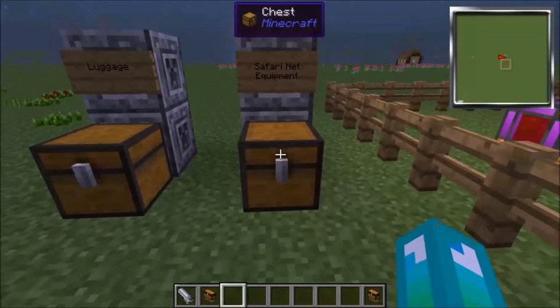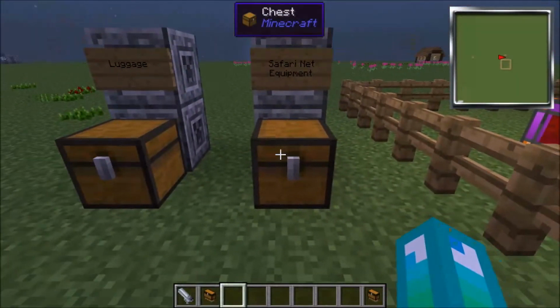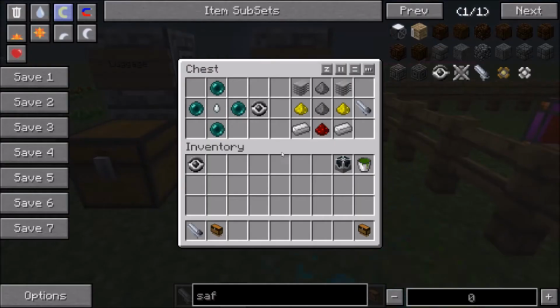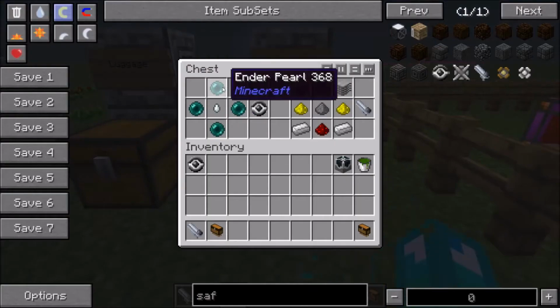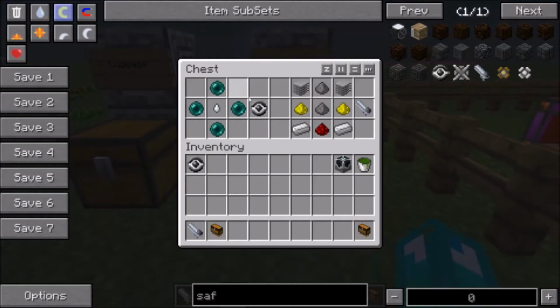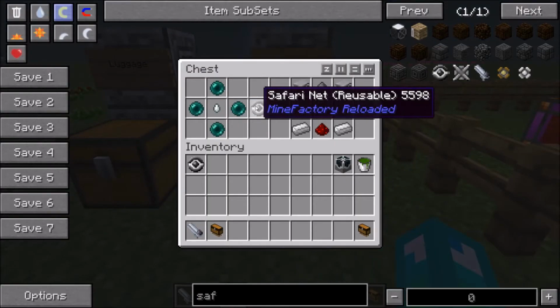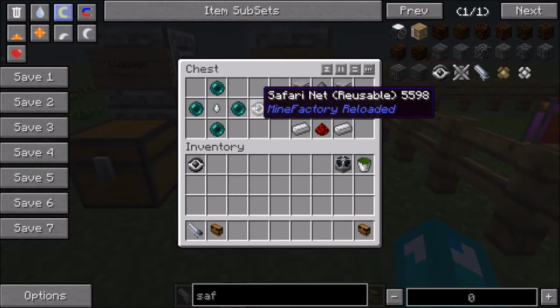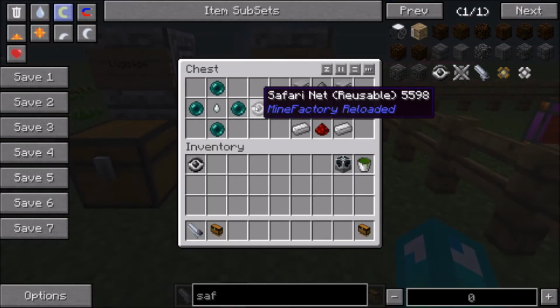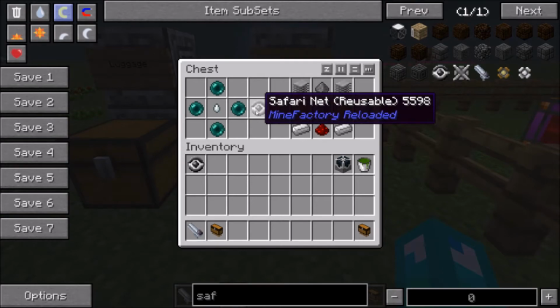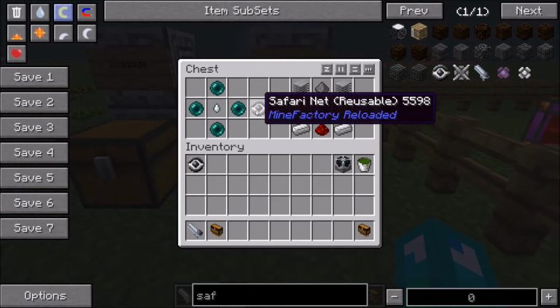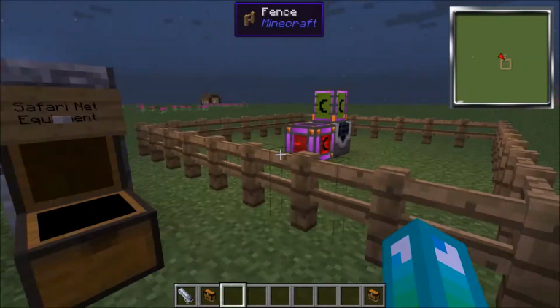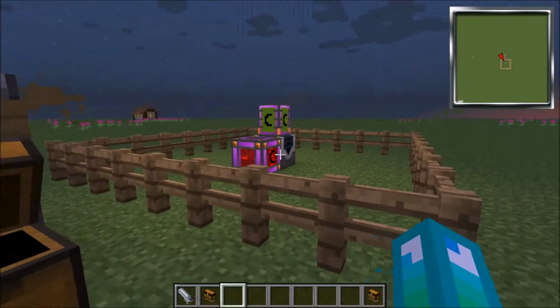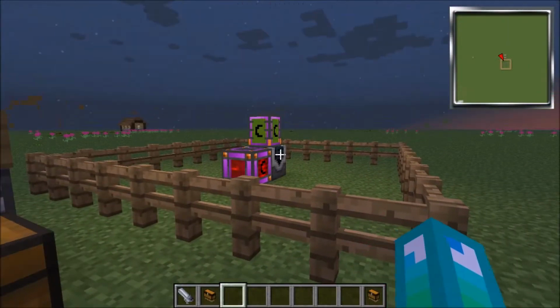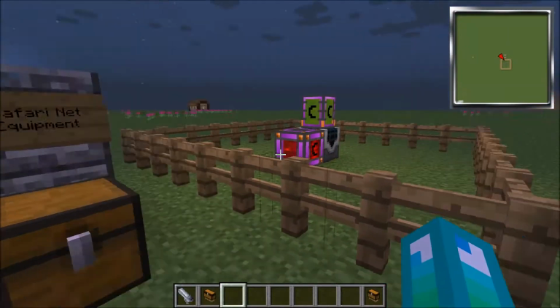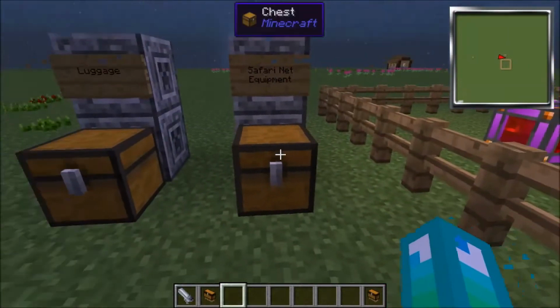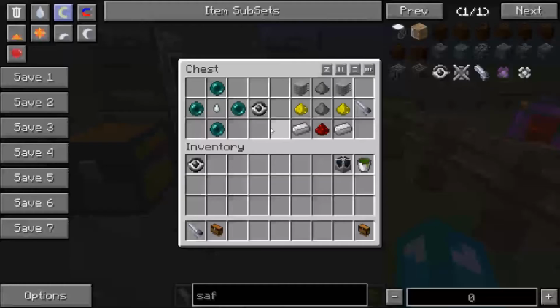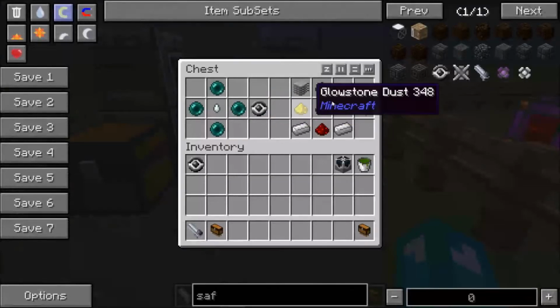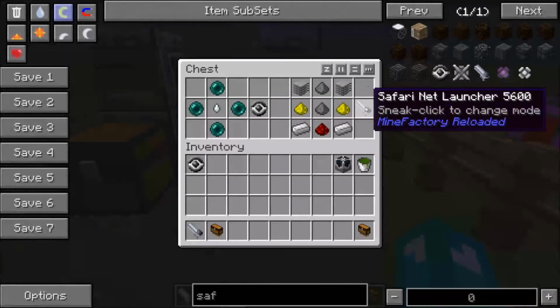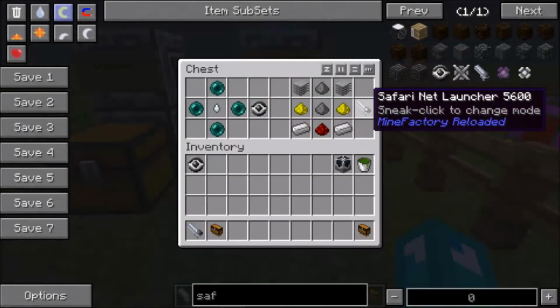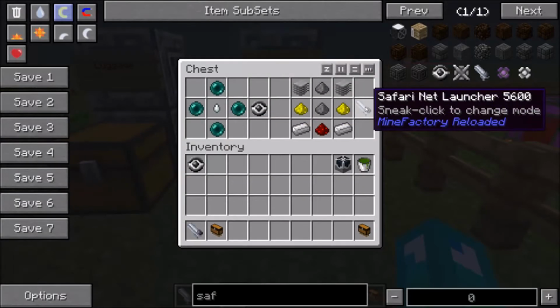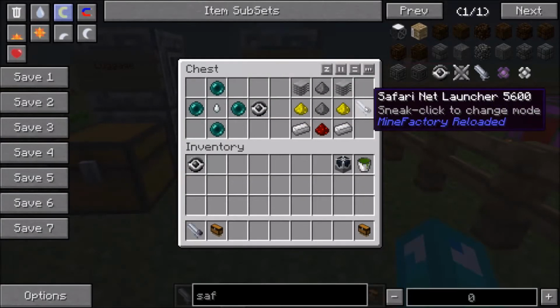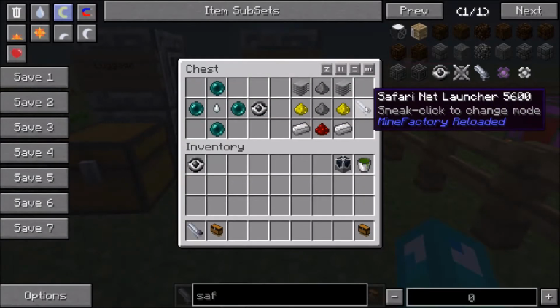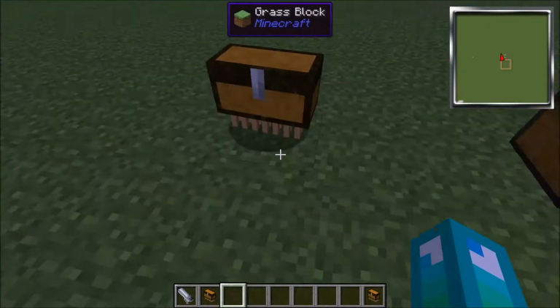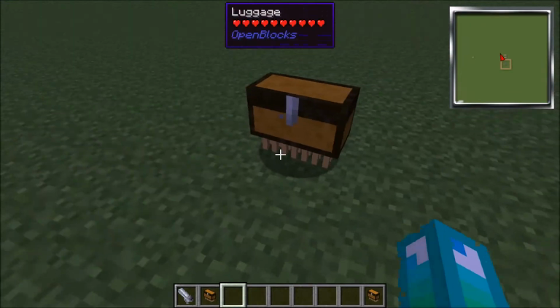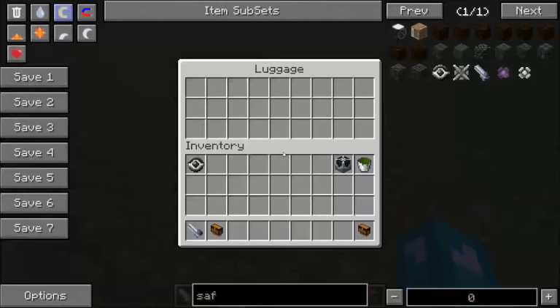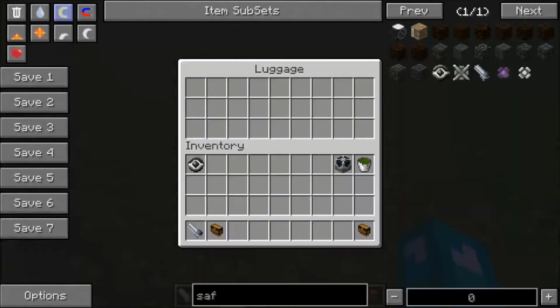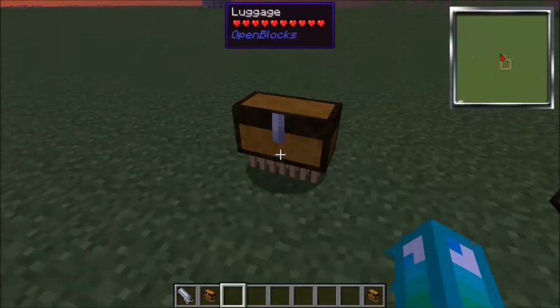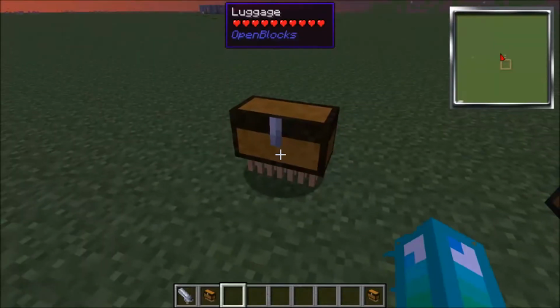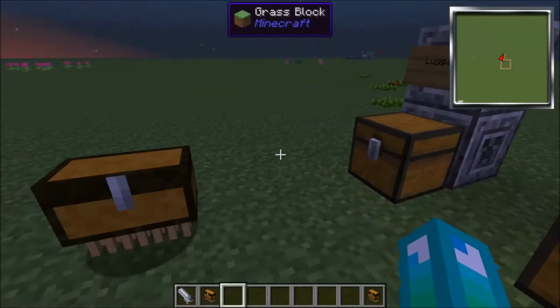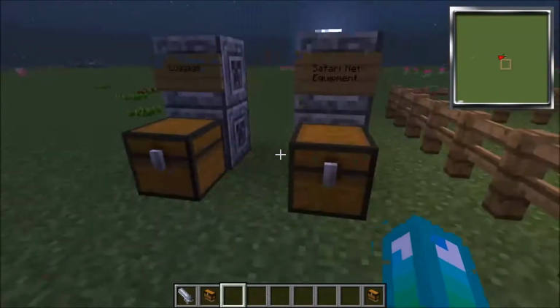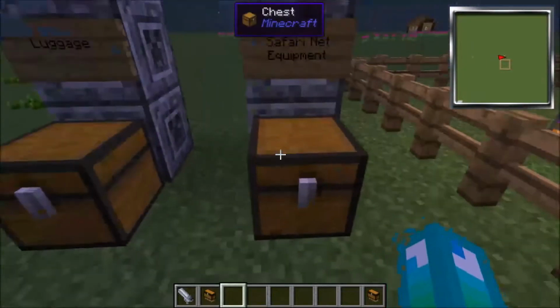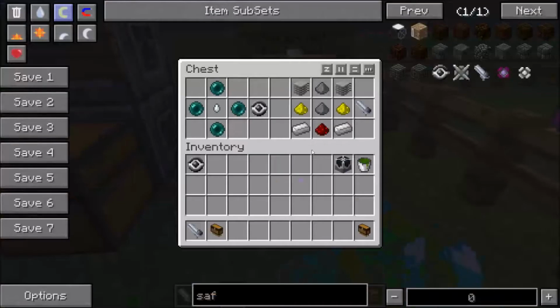The next thing you're going to need is a safarinet reusable, because we're going to be putting it in the auto spawner. With a safarinet launcher — because if you just right click the luggage, it opens up and it's basically a chest you carry around.